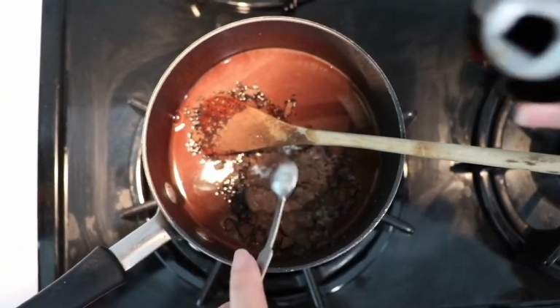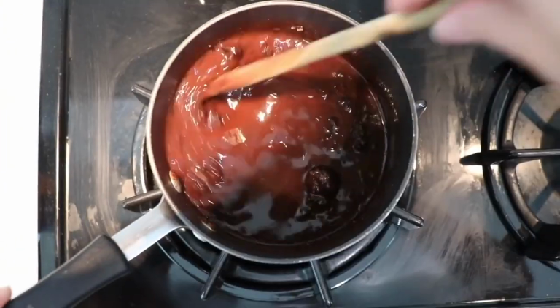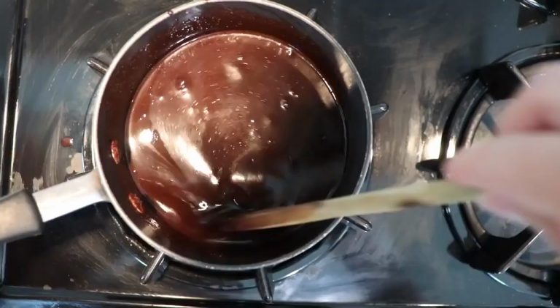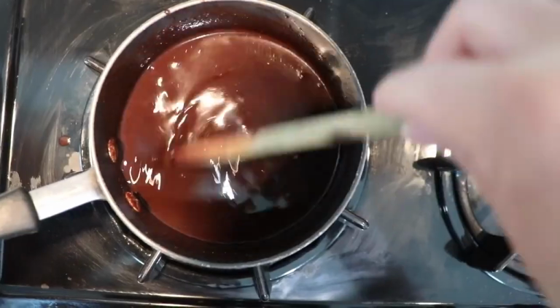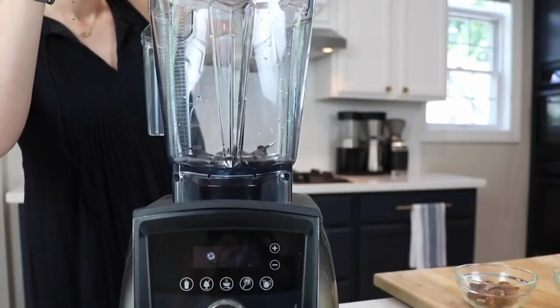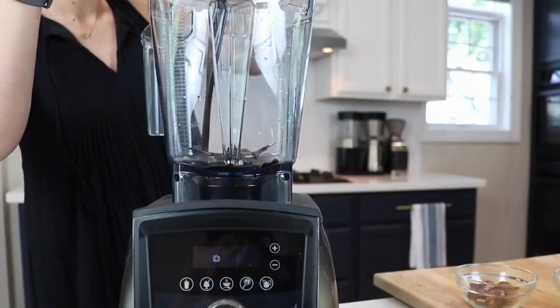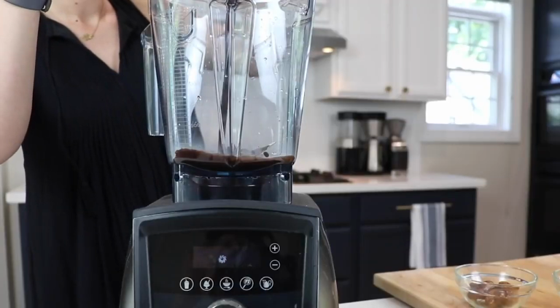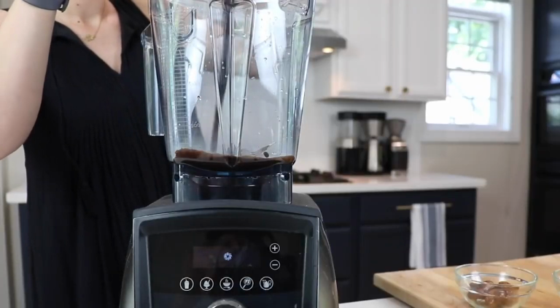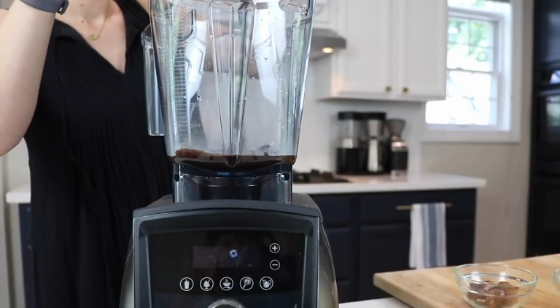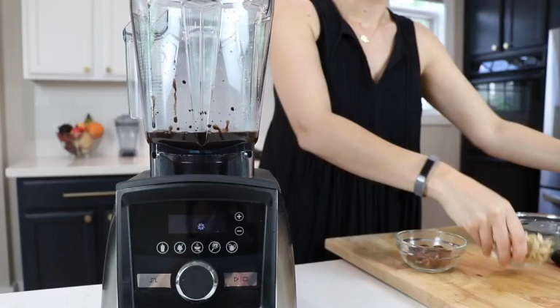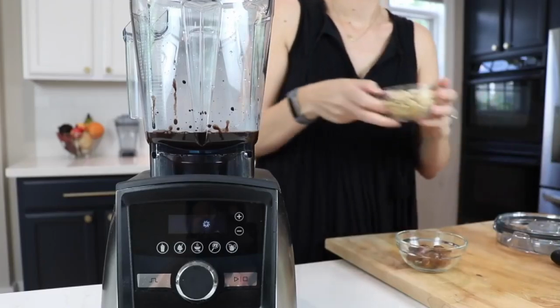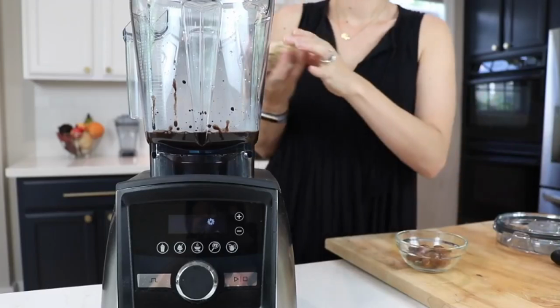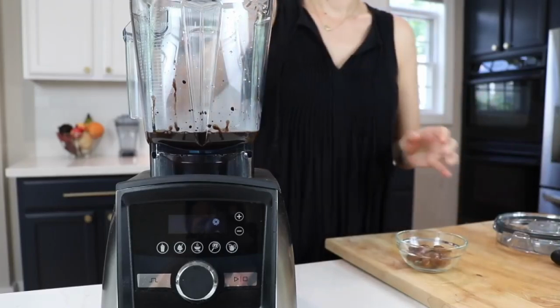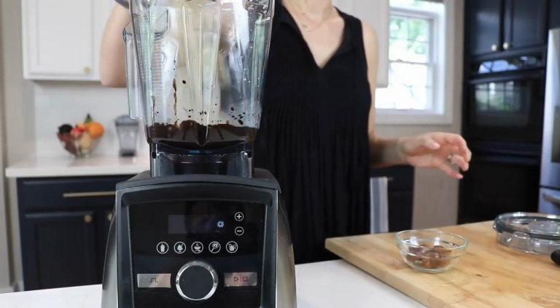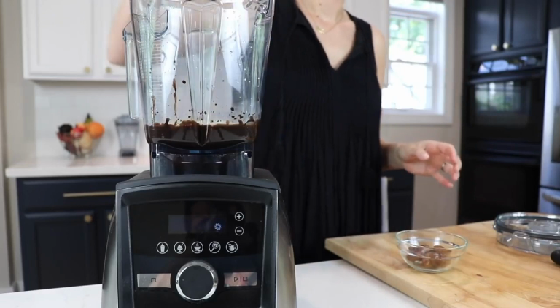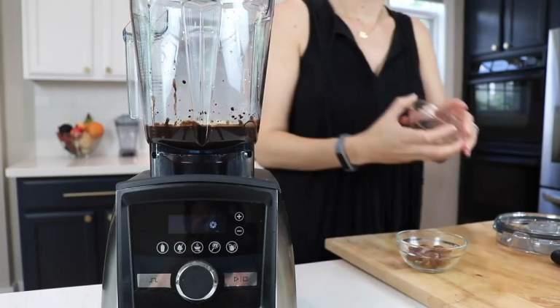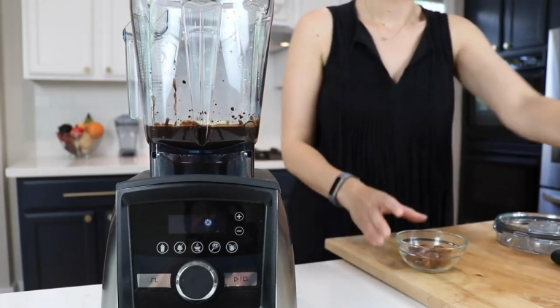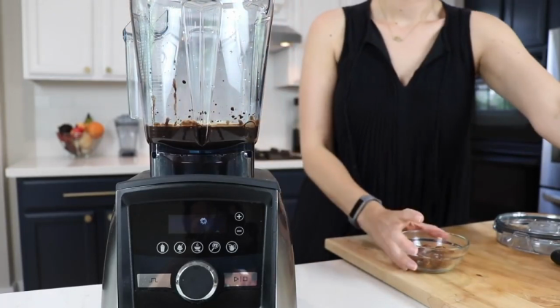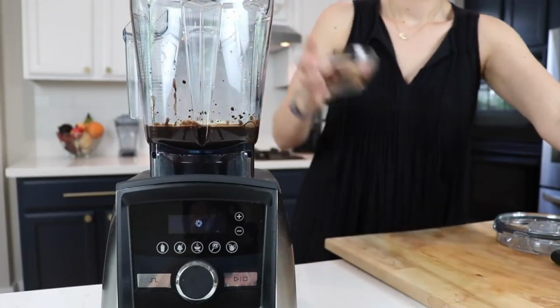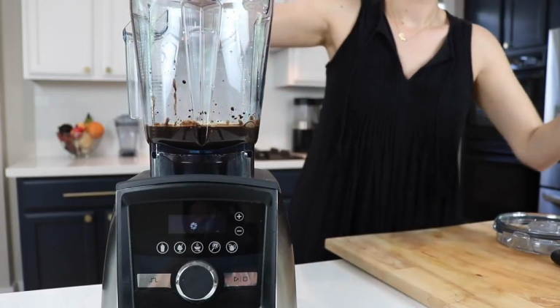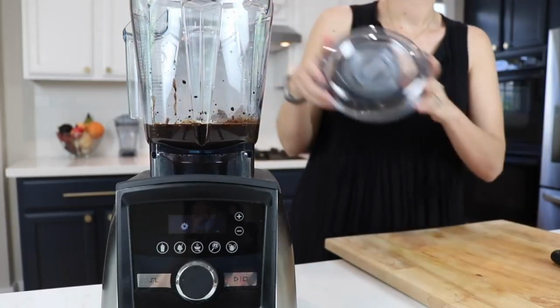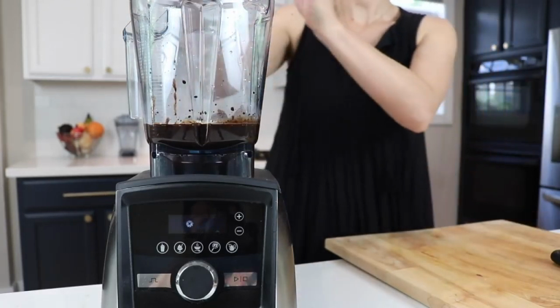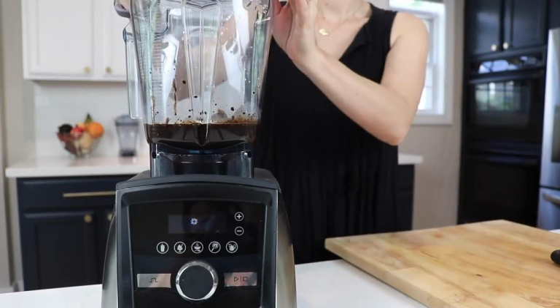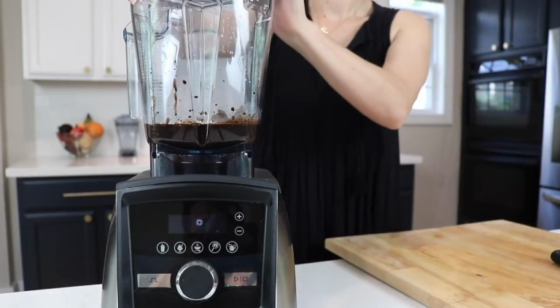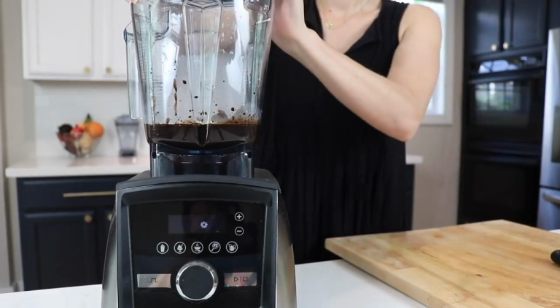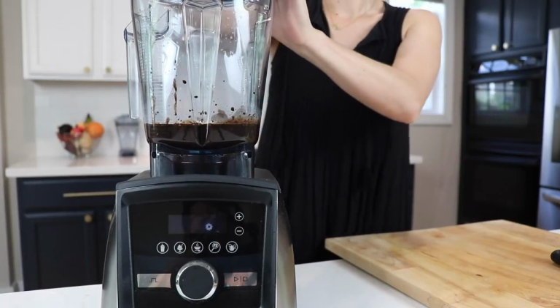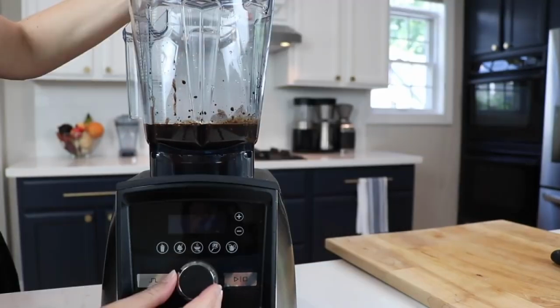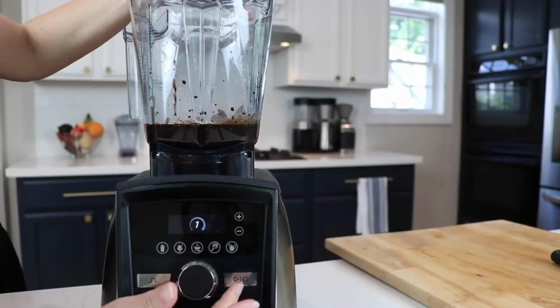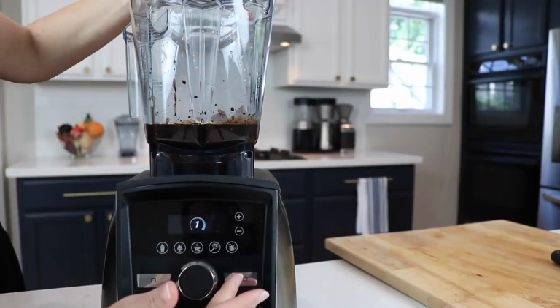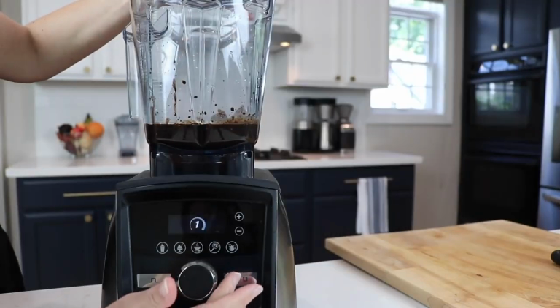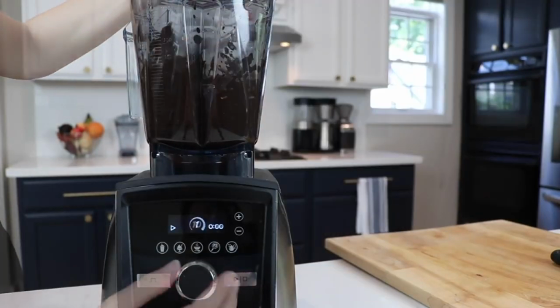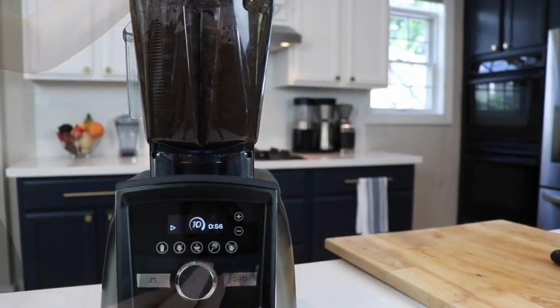Pour this warm chocolate mixture into the Vitamix container, then add a fourth of a cup of pitted dates and half a cup of raw cashews. They don't need to be soaked, but if you want to, you can. Ramp from variable speed 1 to 10 and blend for about 60 seconds.